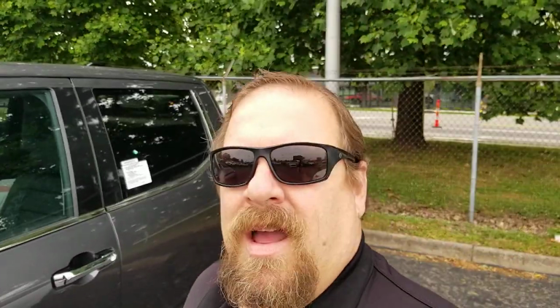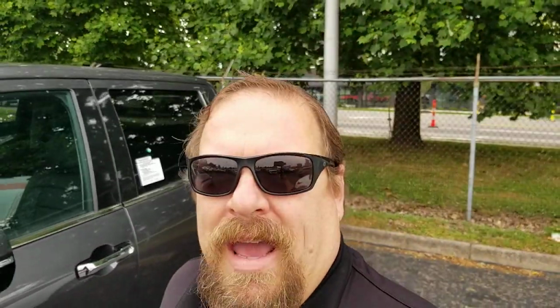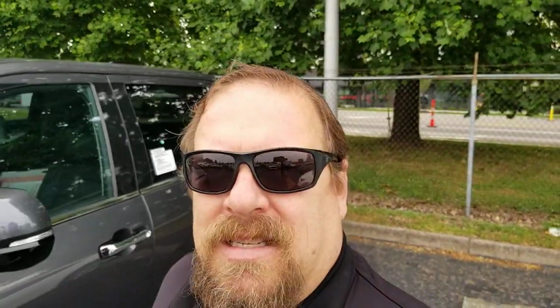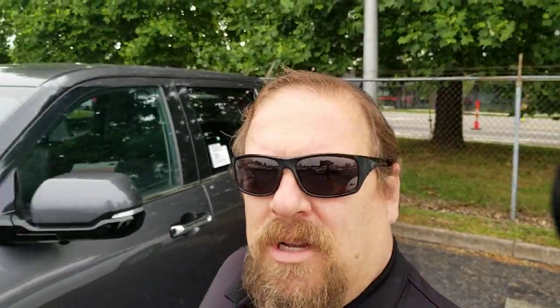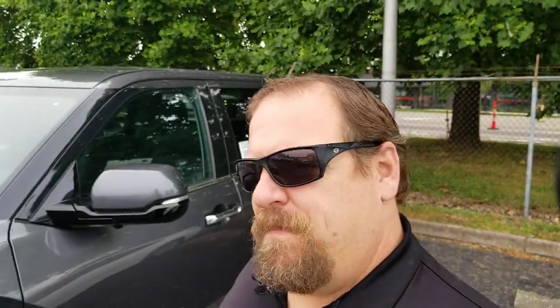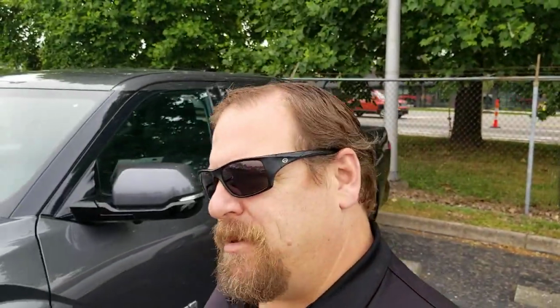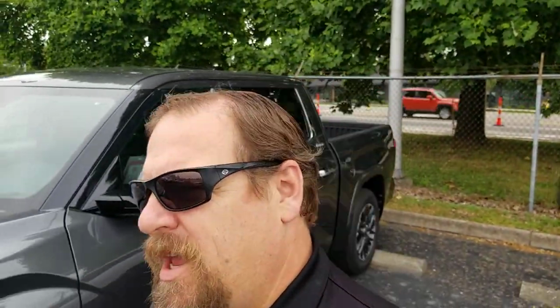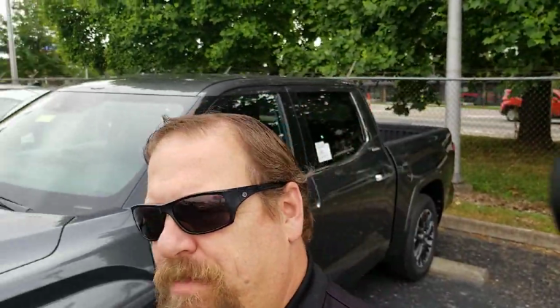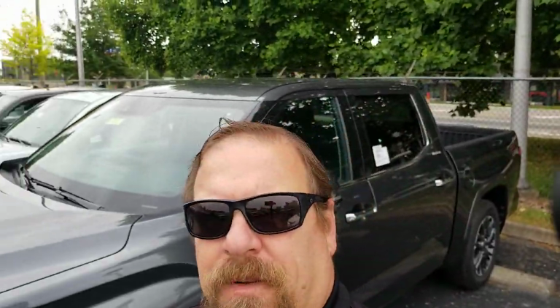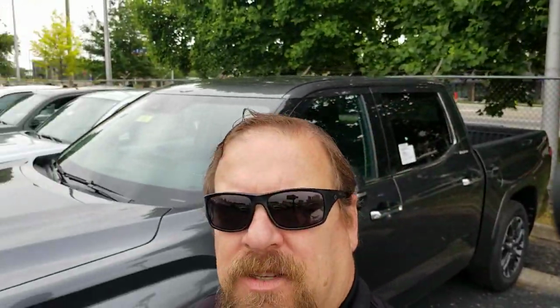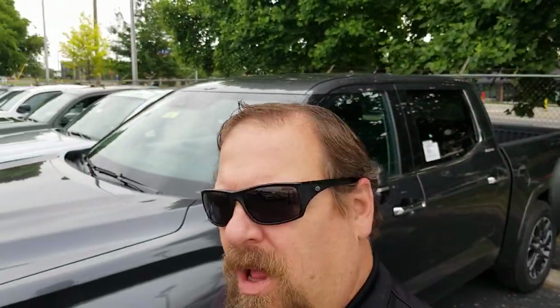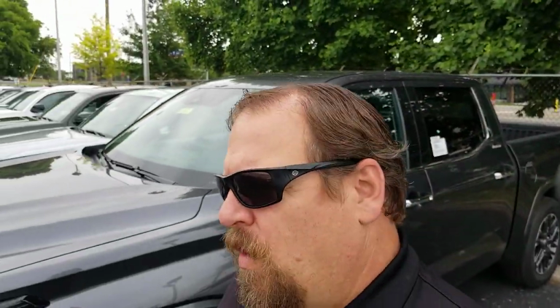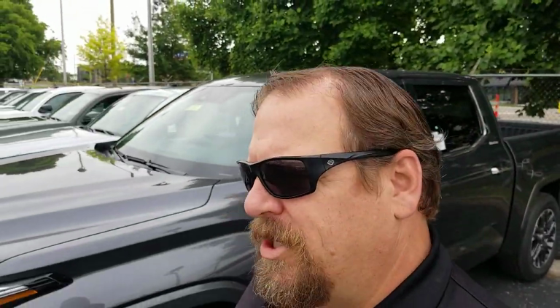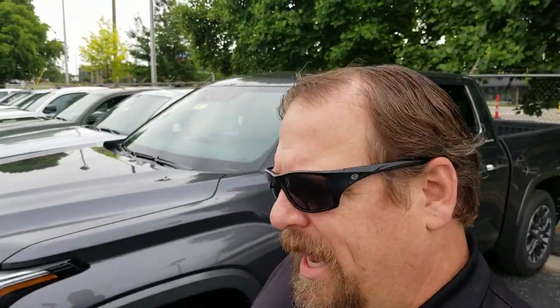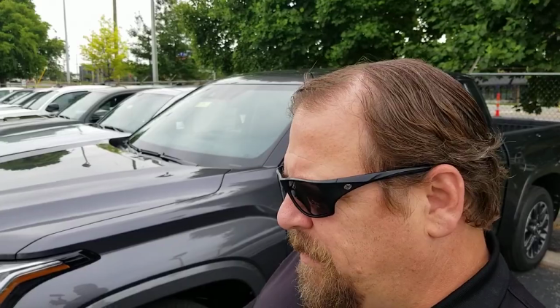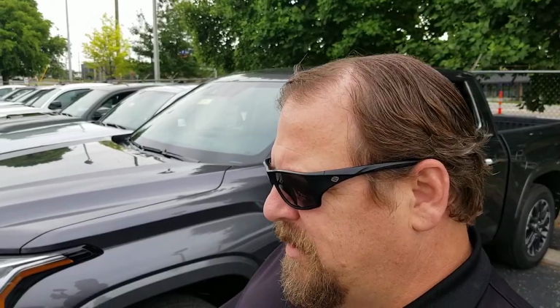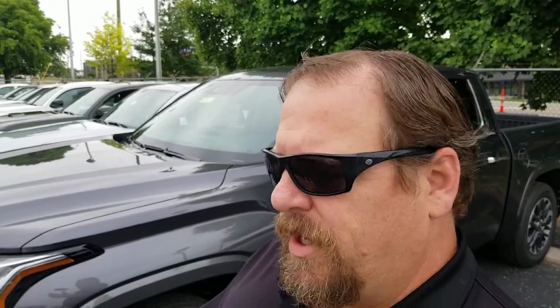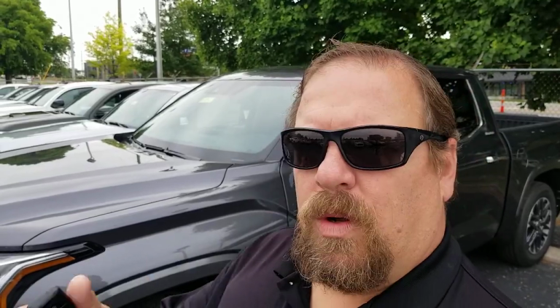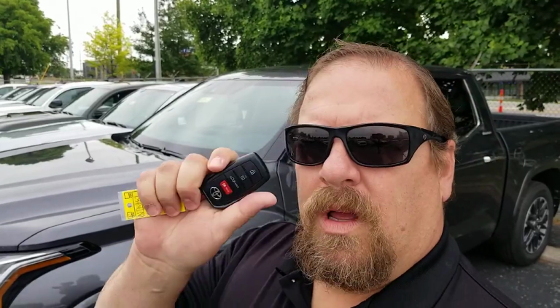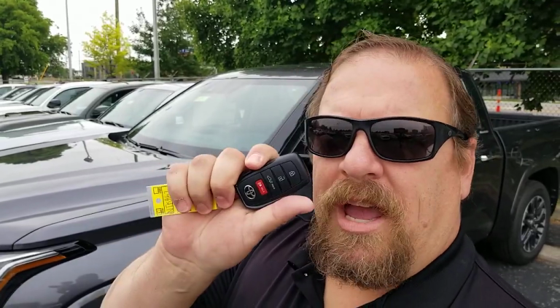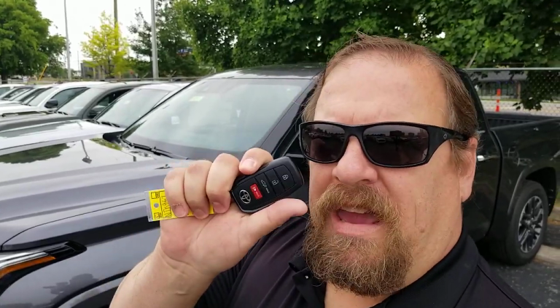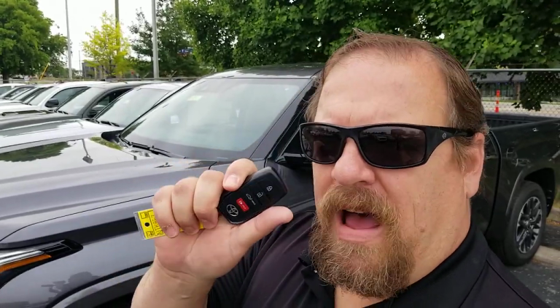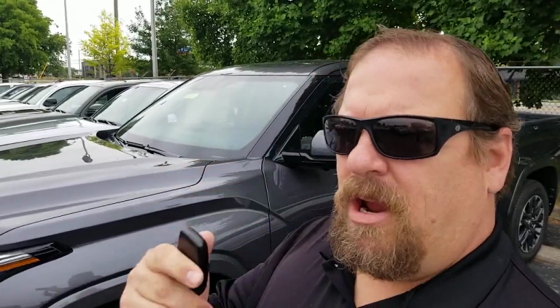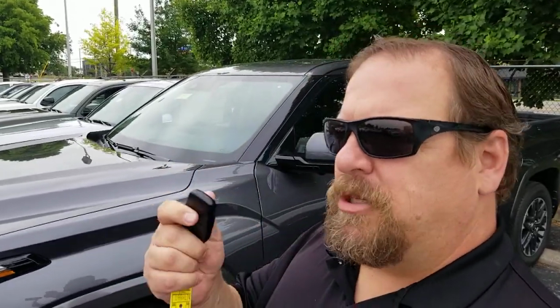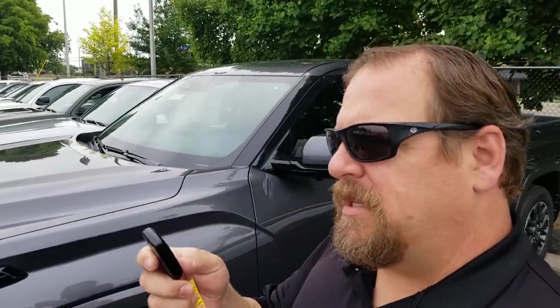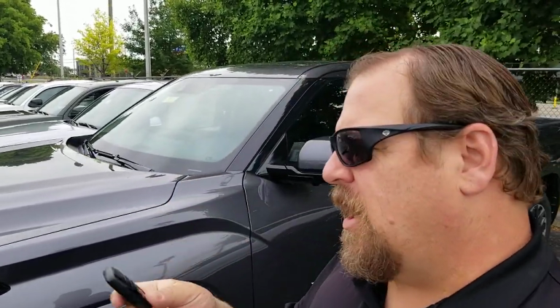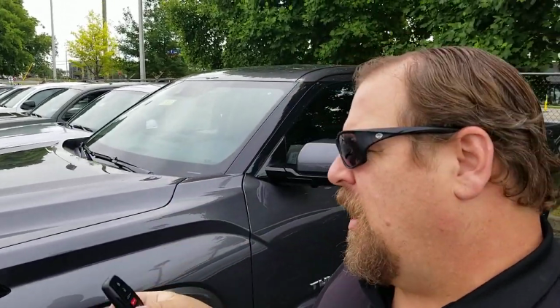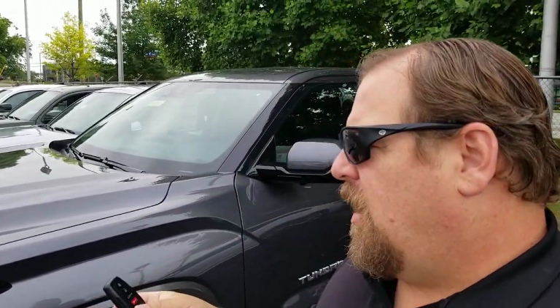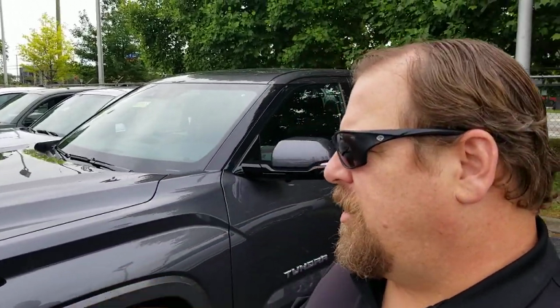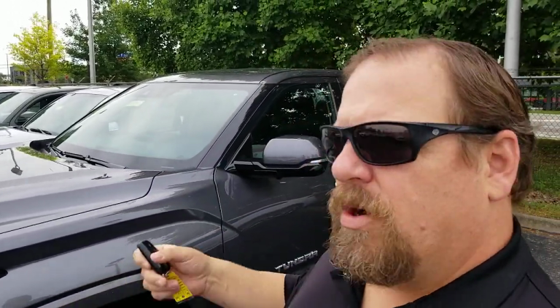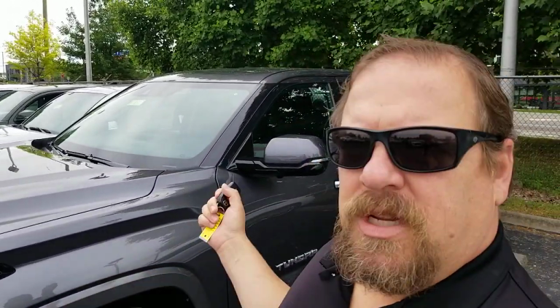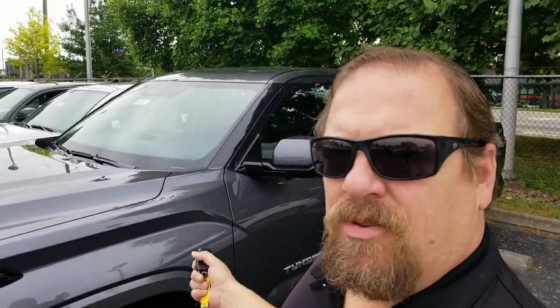Hey guys, Steve Walsh here, Bima Toyota, beautiful Nashville. Wanted to show you guys something that's really cool. You got your key fob here, push button start on your new Tundra.